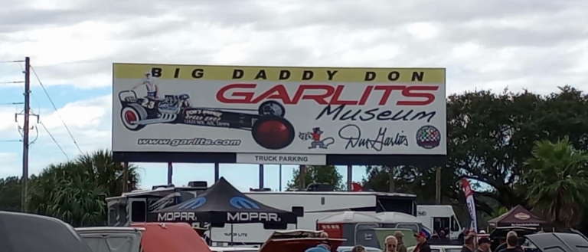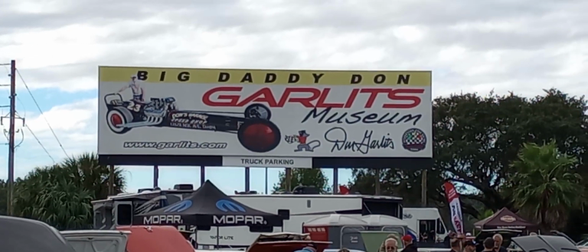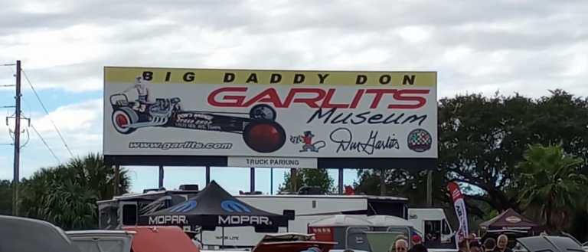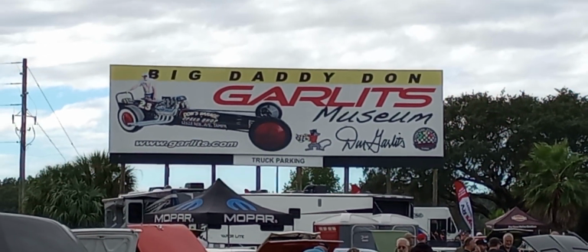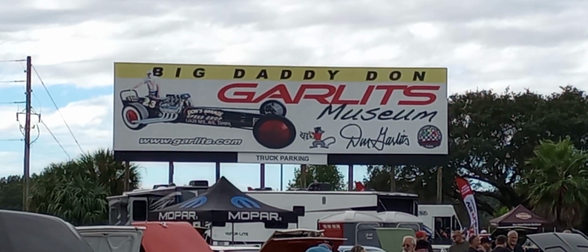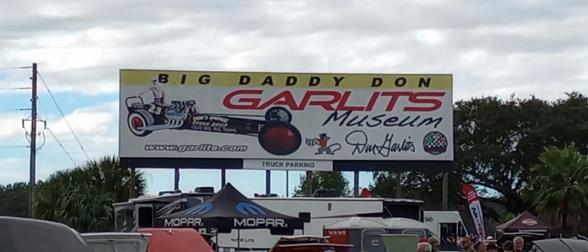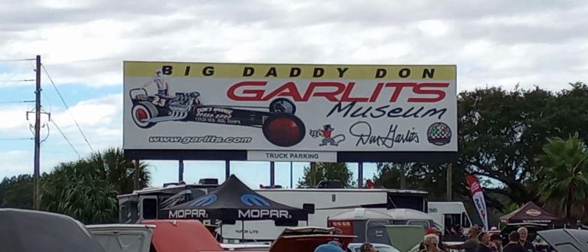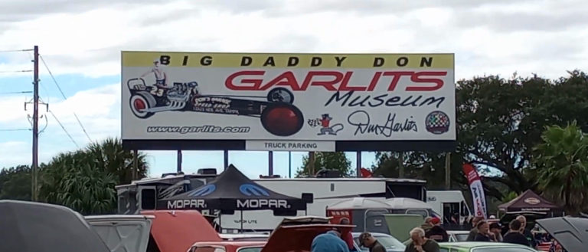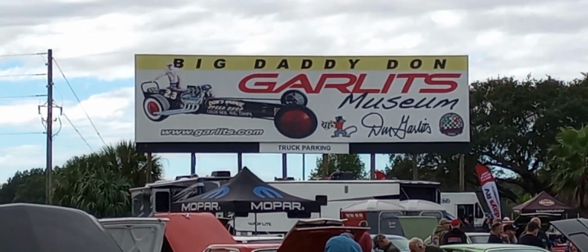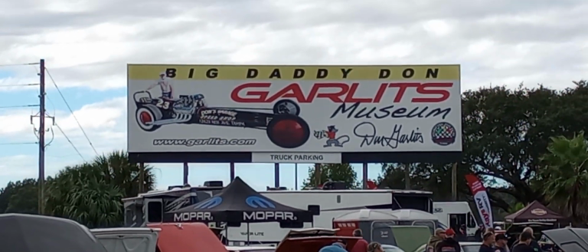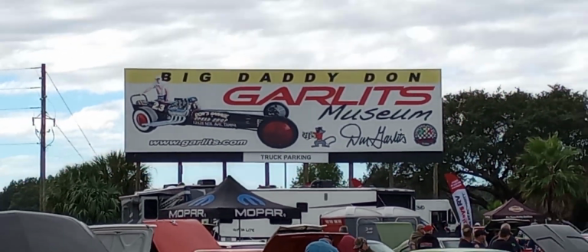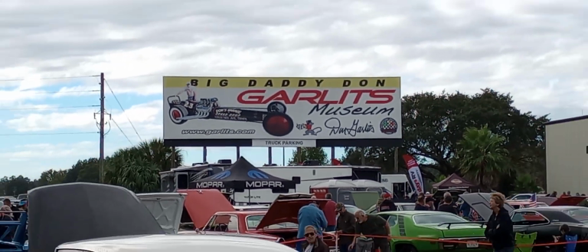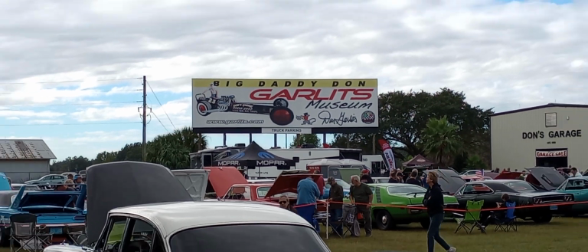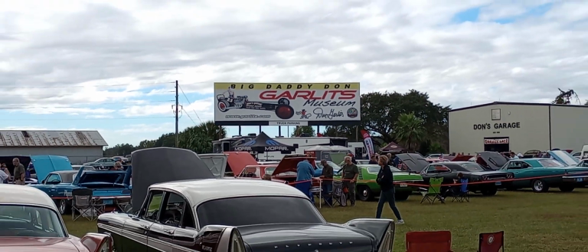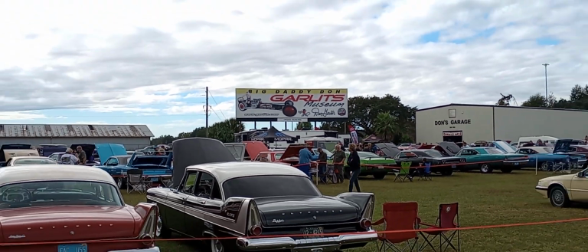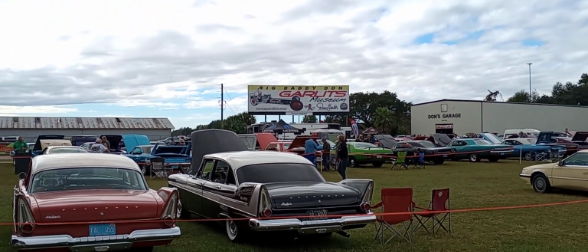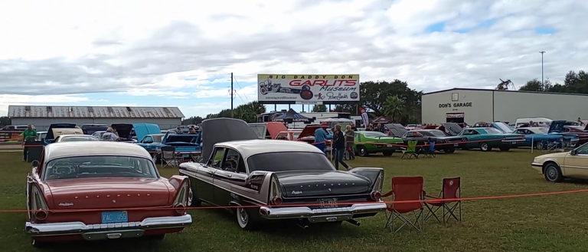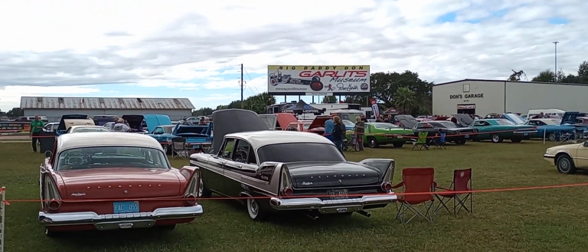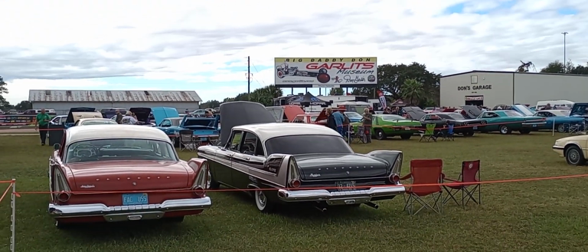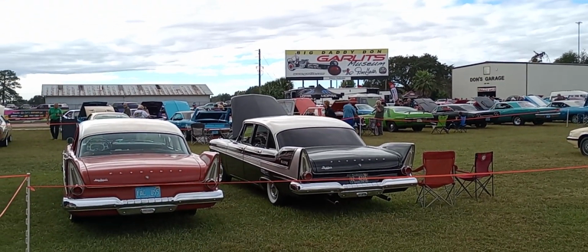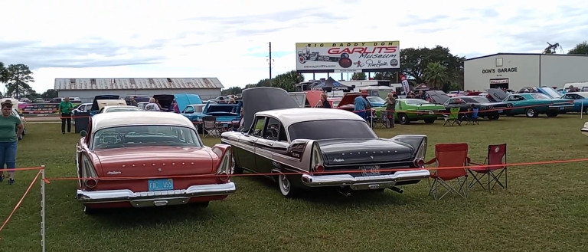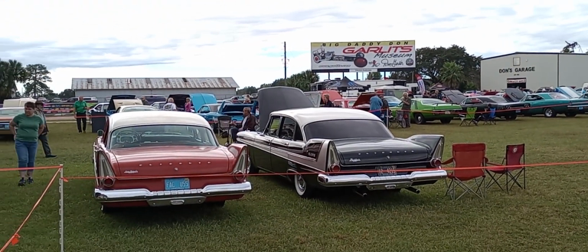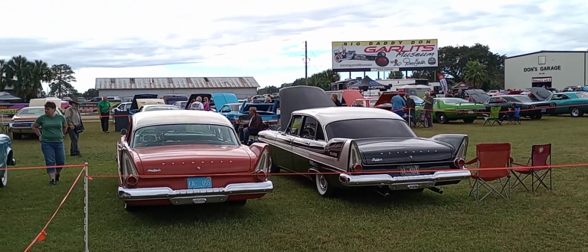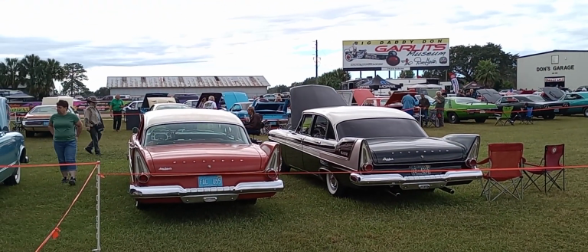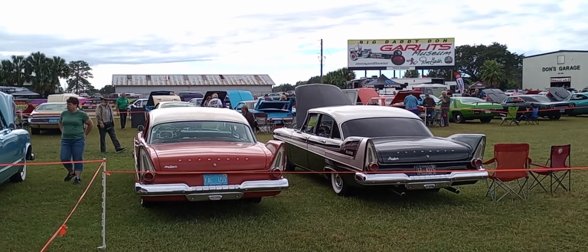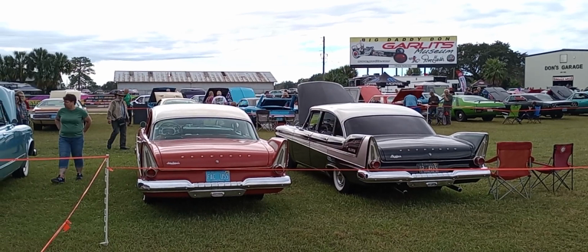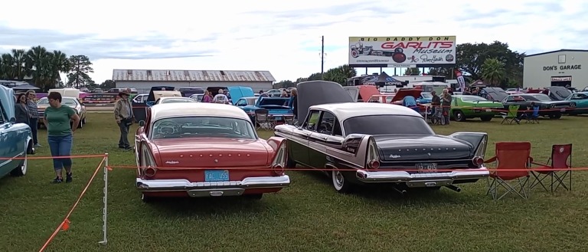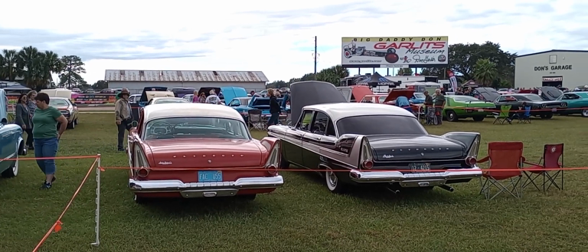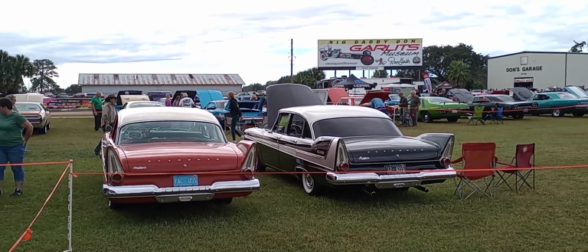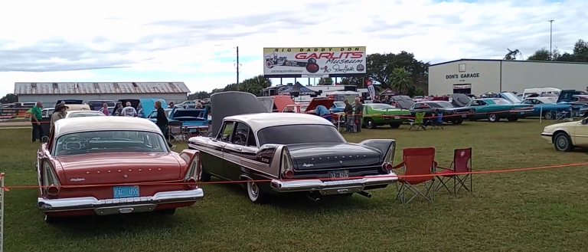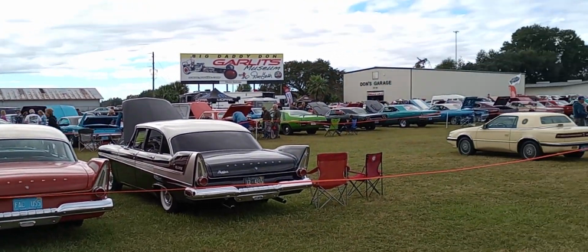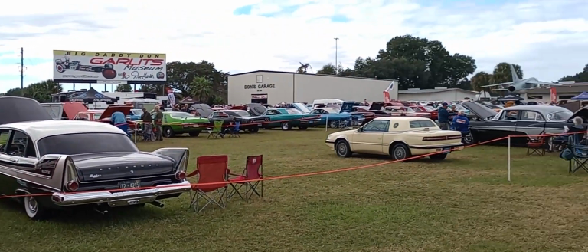All right Mopar fans, Gause Garage coming to you from Ocala, Florida at Big Daddy Don Garlits' Museum of Drag Racing. And this weekend is Mopars with Big Daddy — every year, first weekend in November.